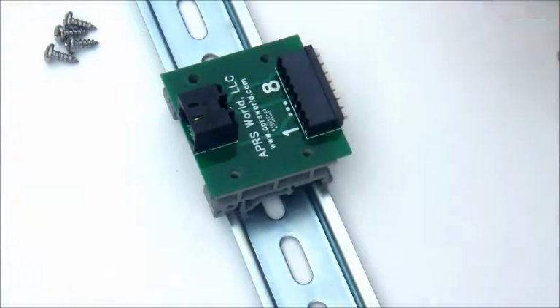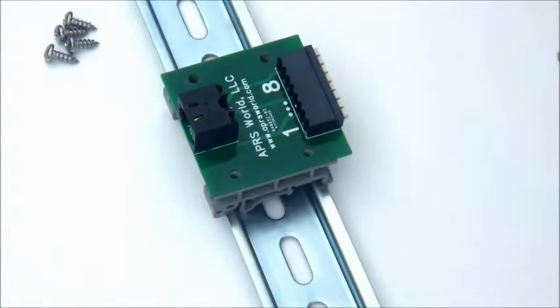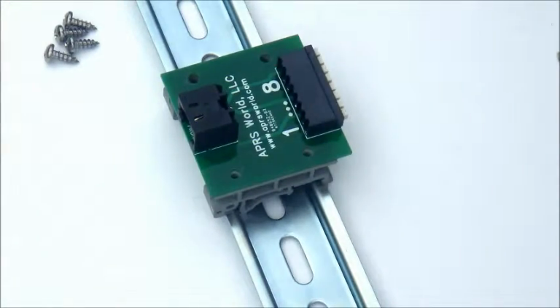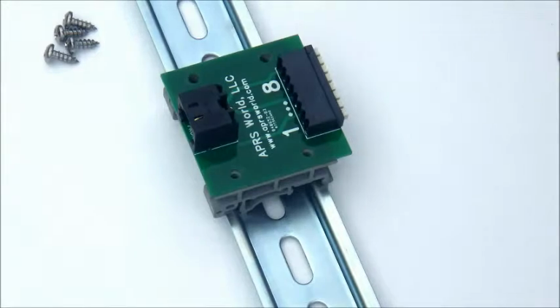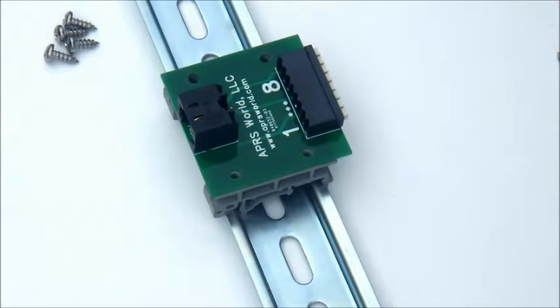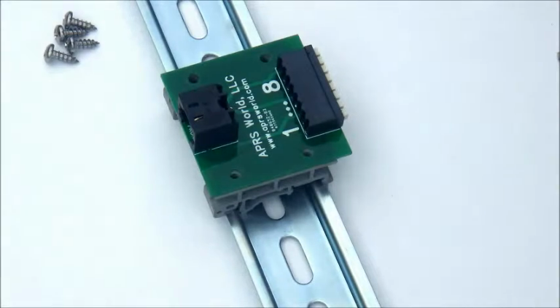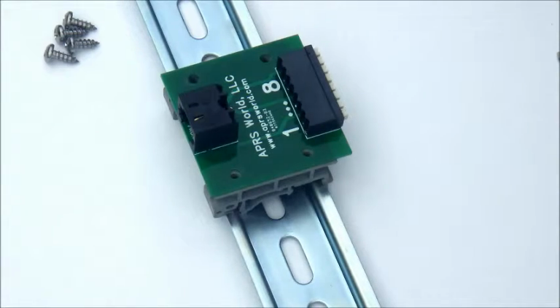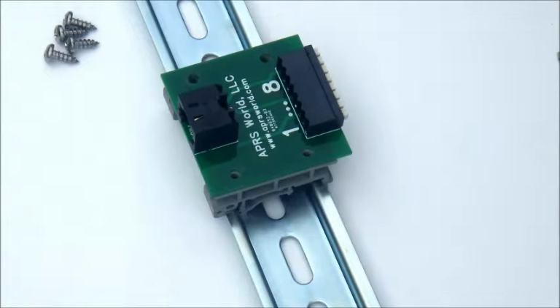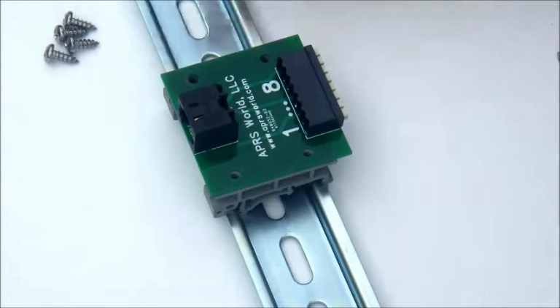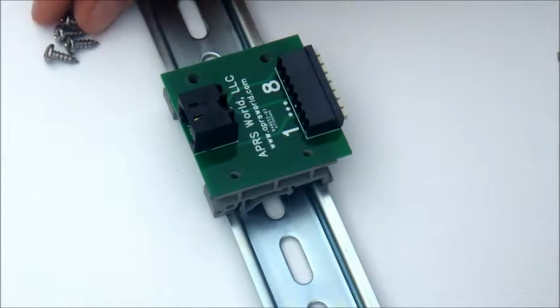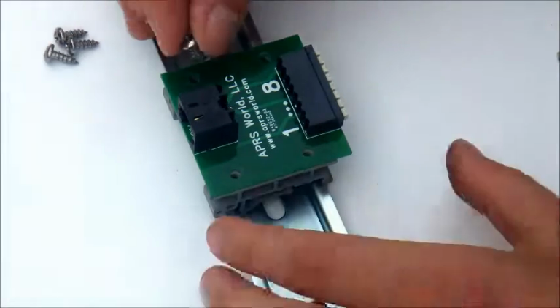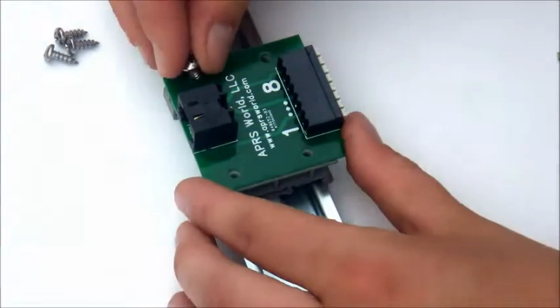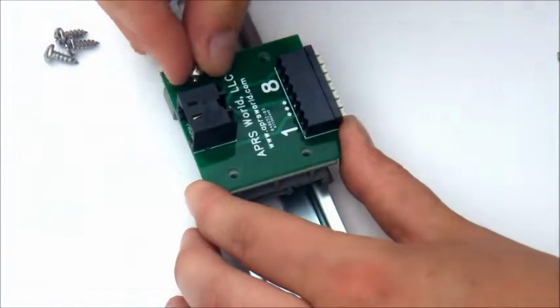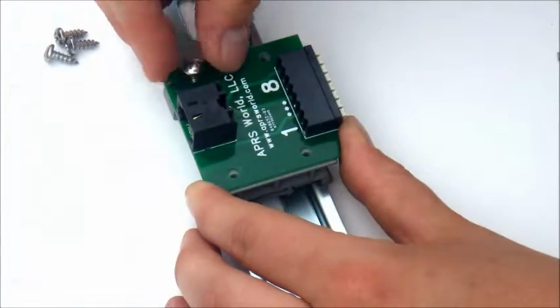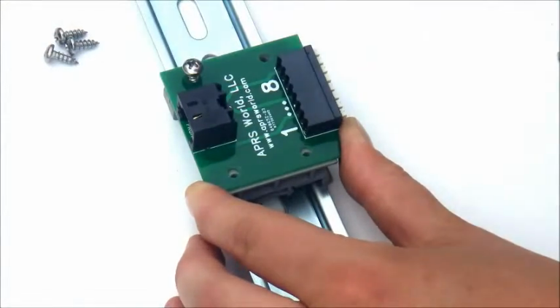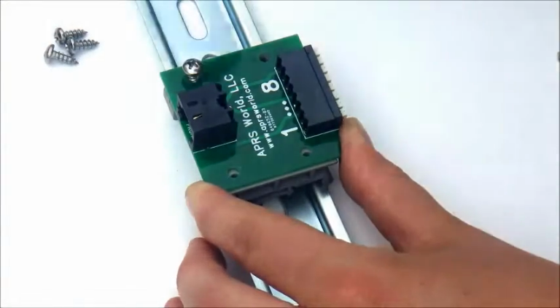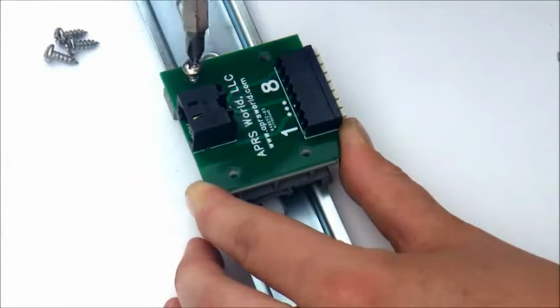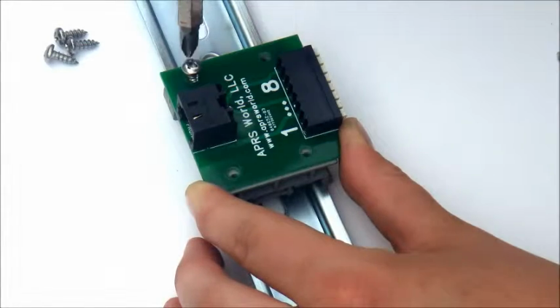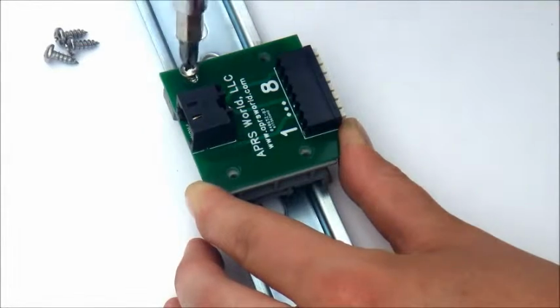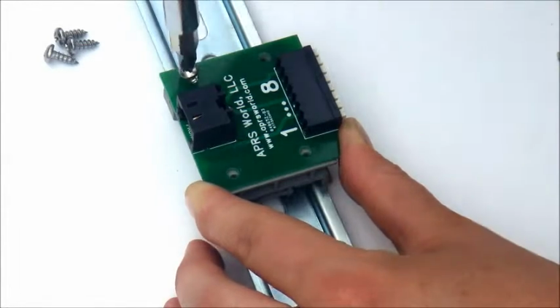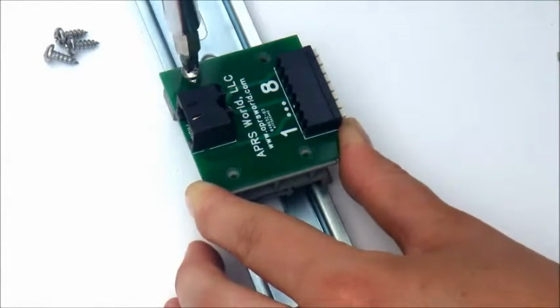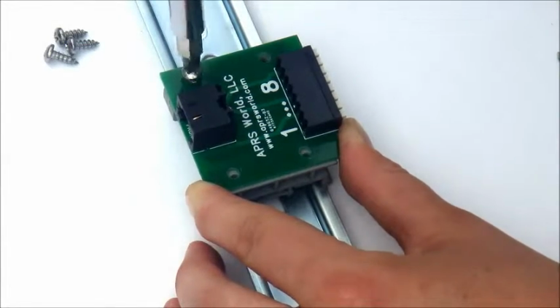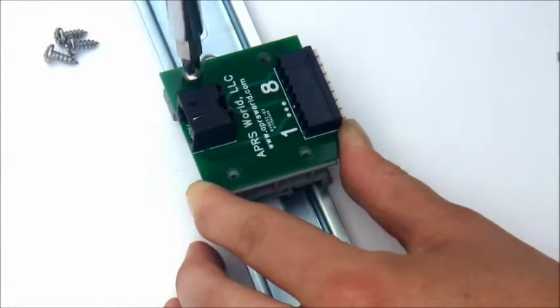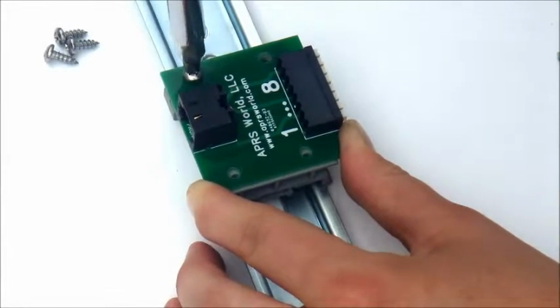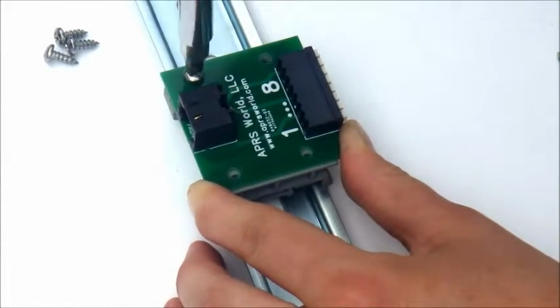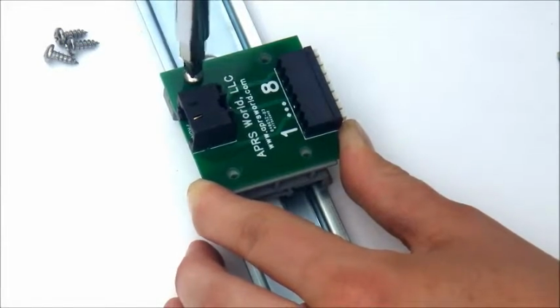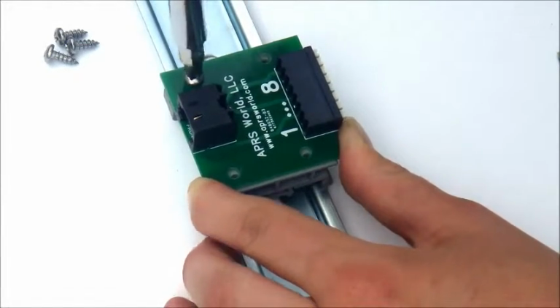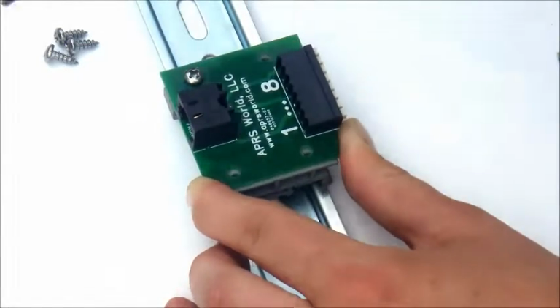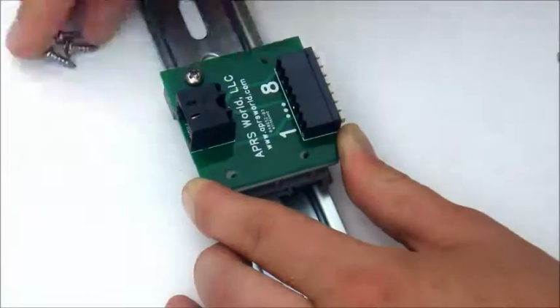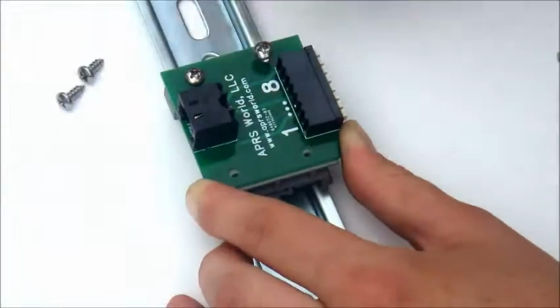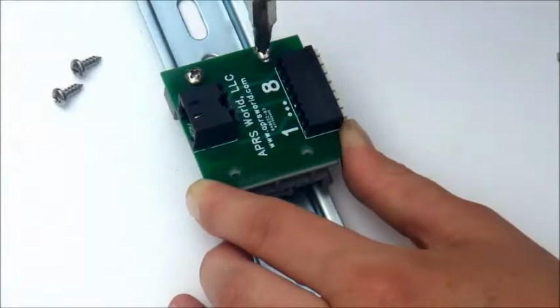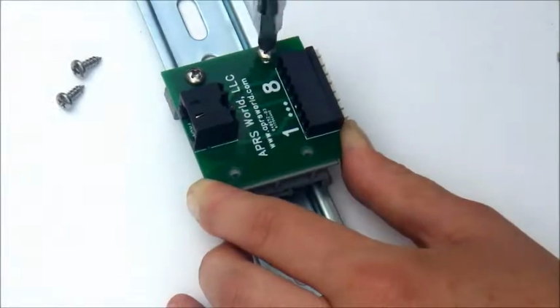After attaching both clips, place the breakout board on top and line up the holes, adjusting width as needed. Using your number two Phillips screwdriver, tightly screw the breakout board onto the clips. Make sure the holes remain aligned as you do this.